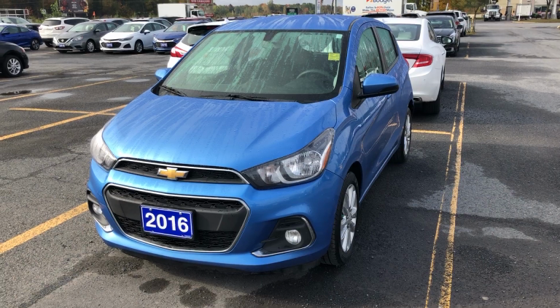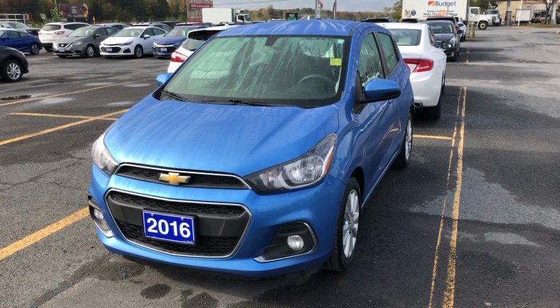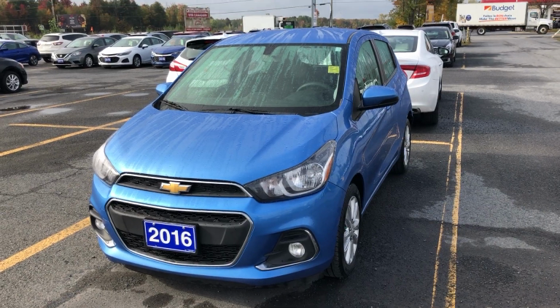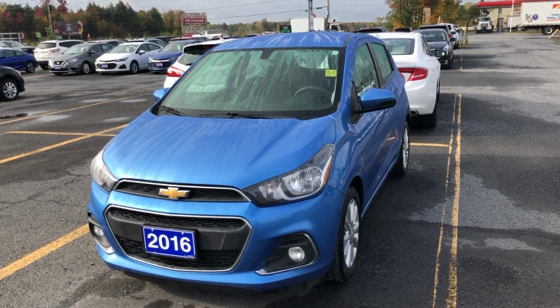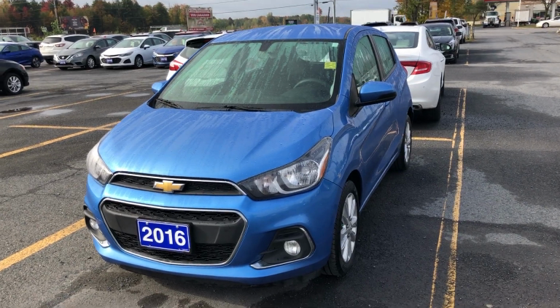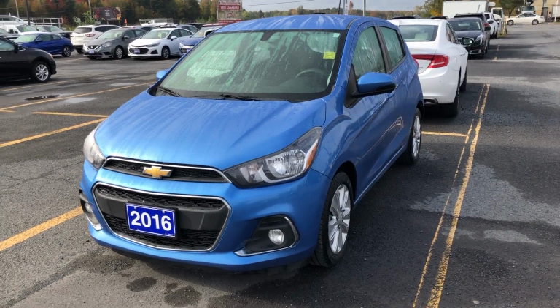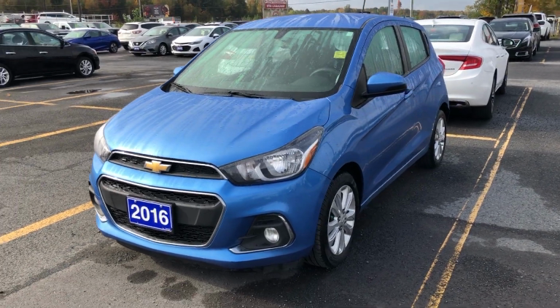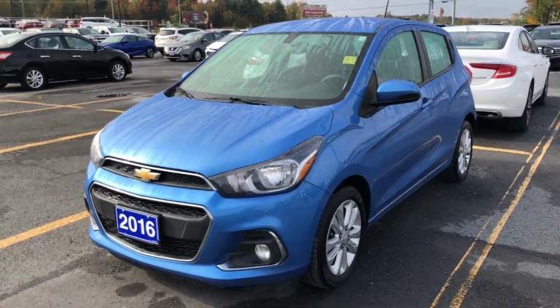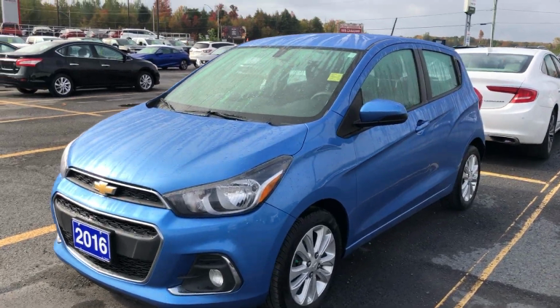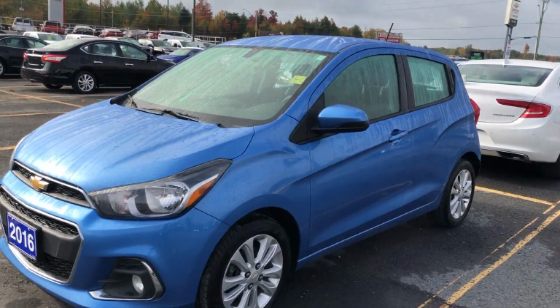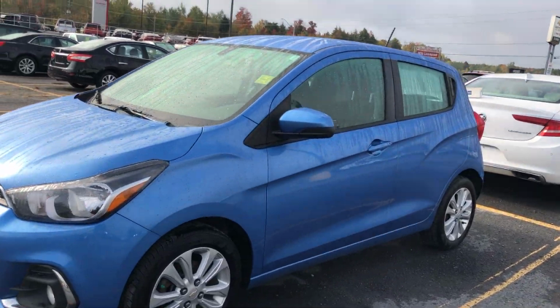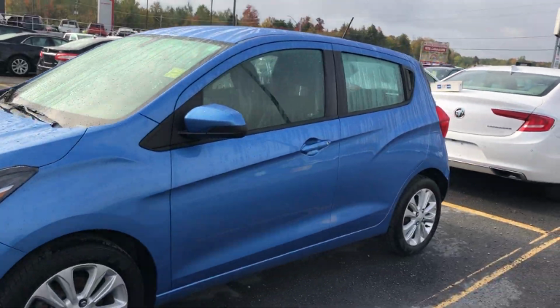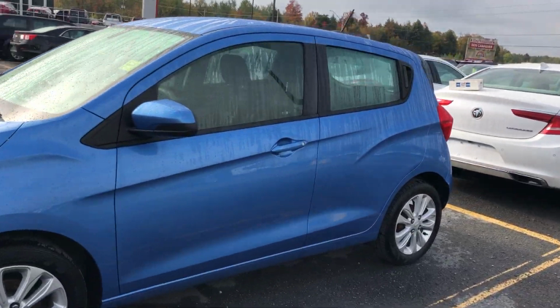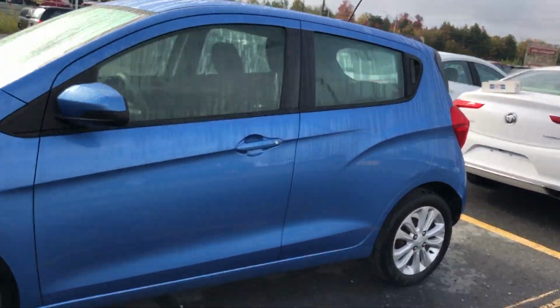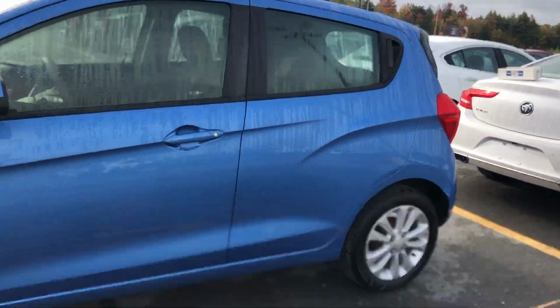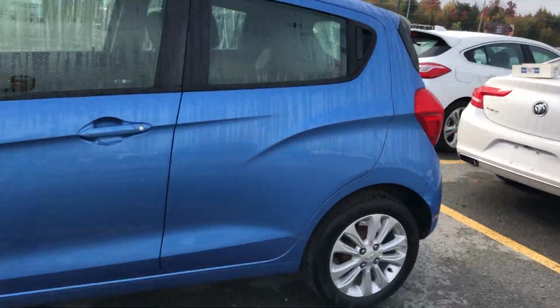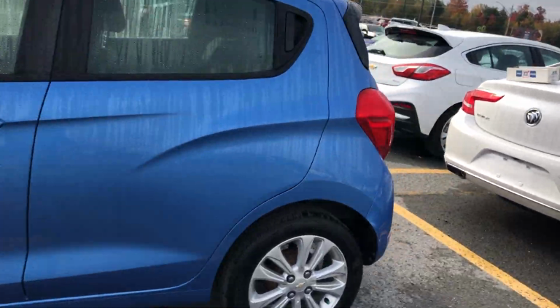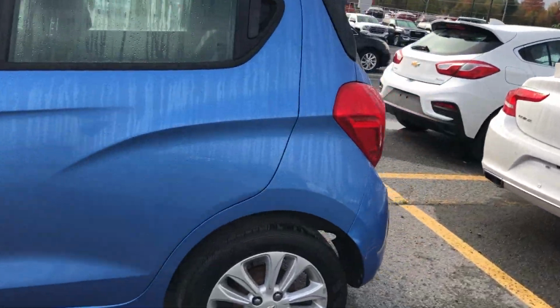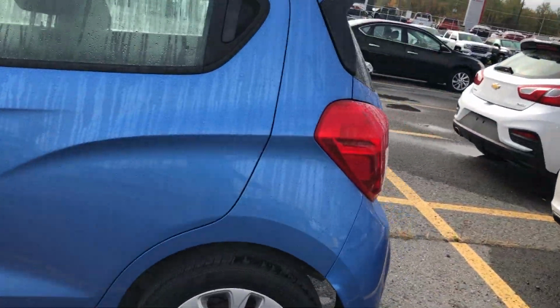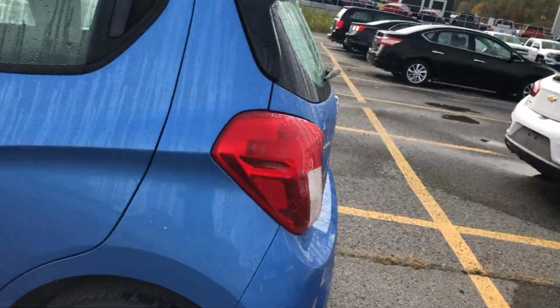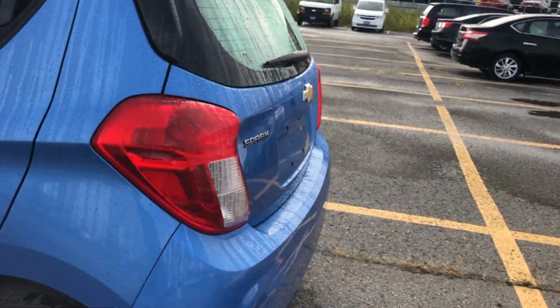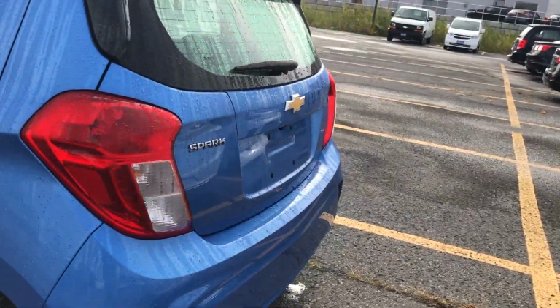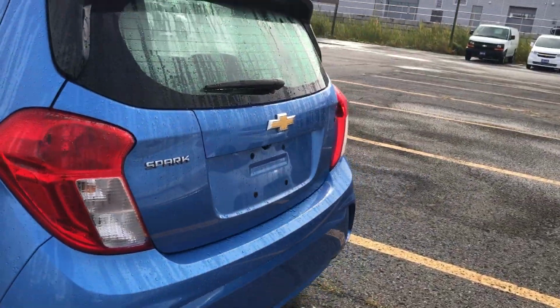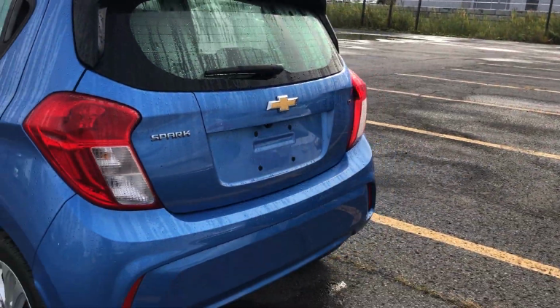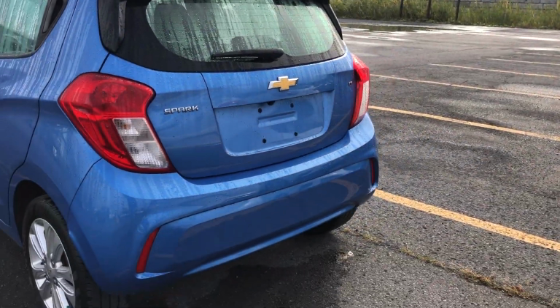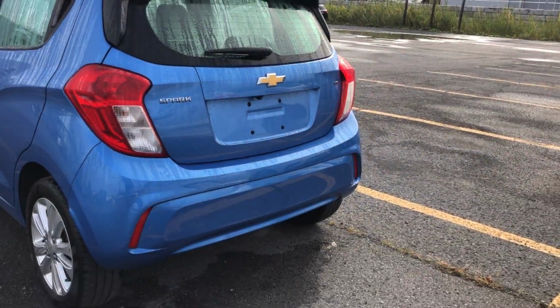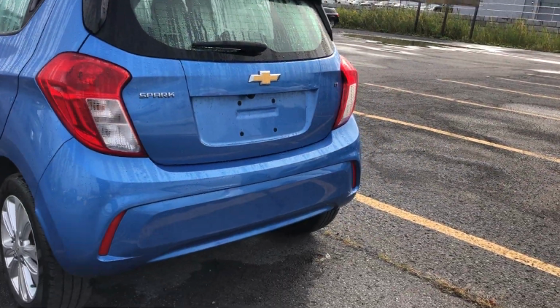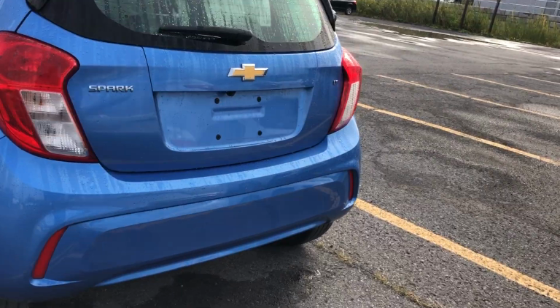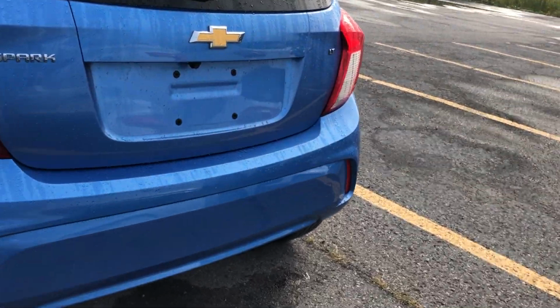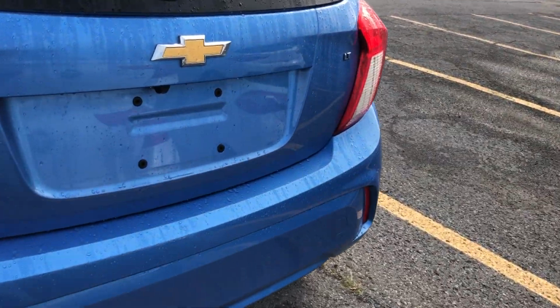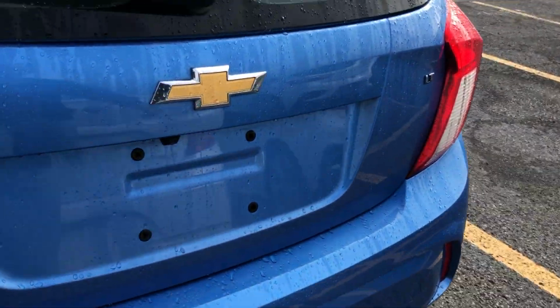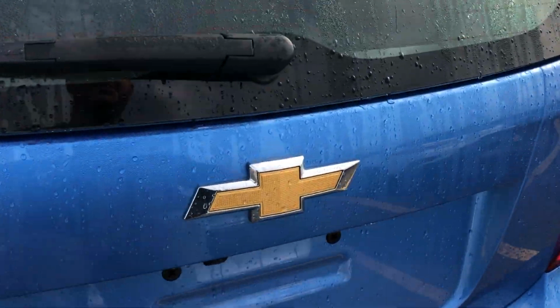Hey everyone, we're here at Seaway GM to show you another beautiful unit. It's a 2016 Chevy Spark. The vehicle's in great condition, nice baby blue in color. It is the LT, so you get a lot of standard features.